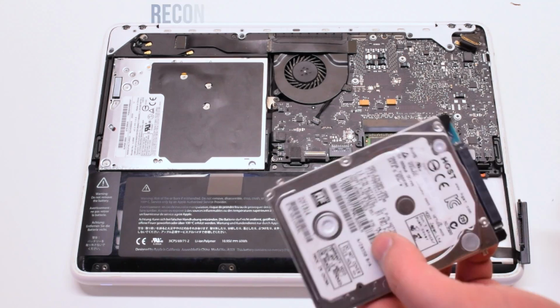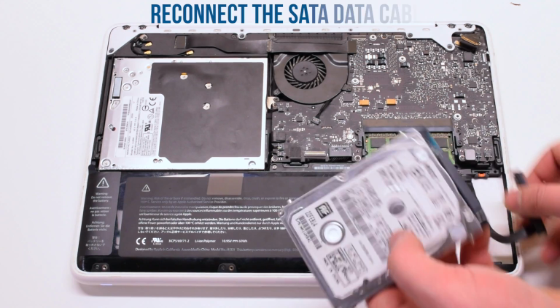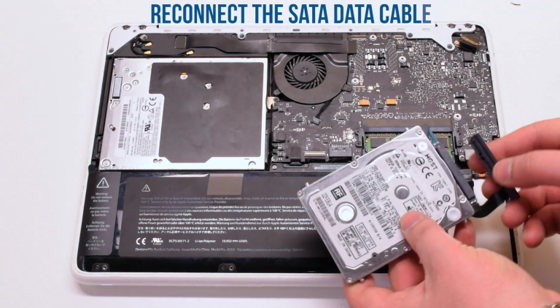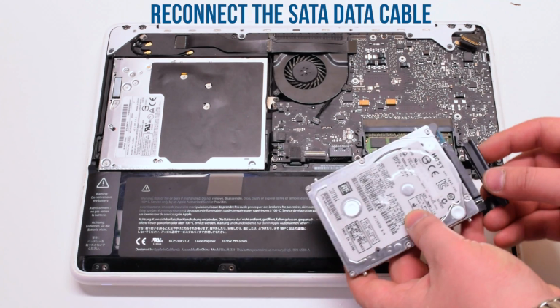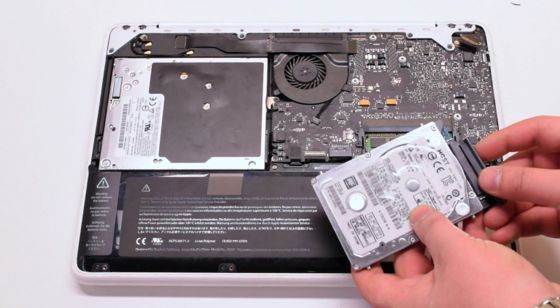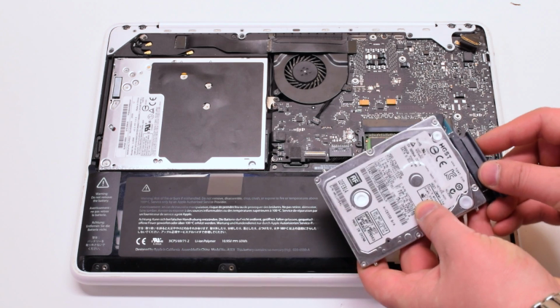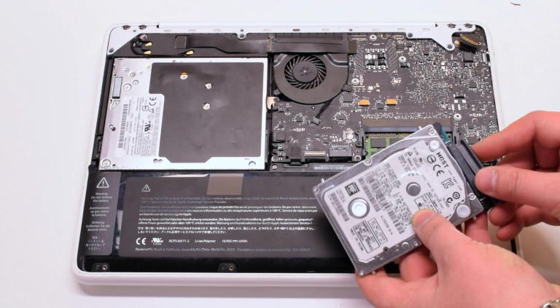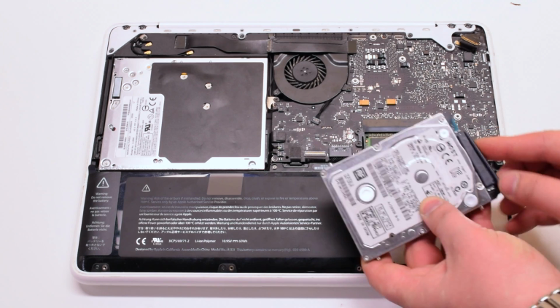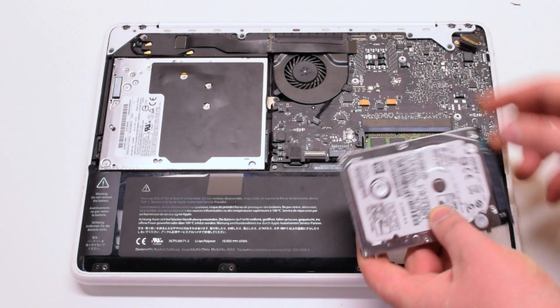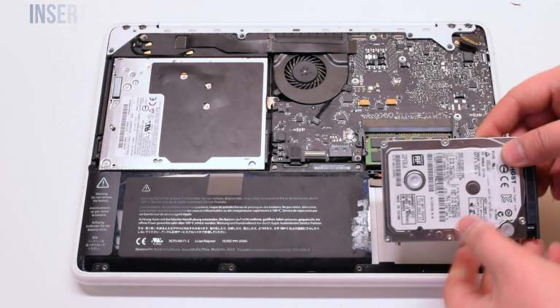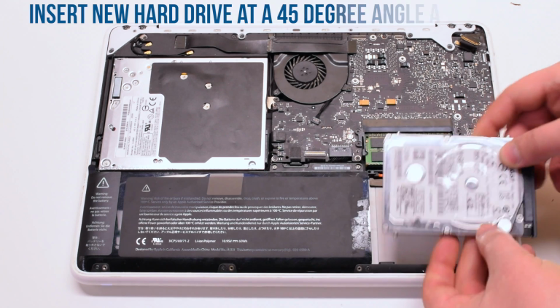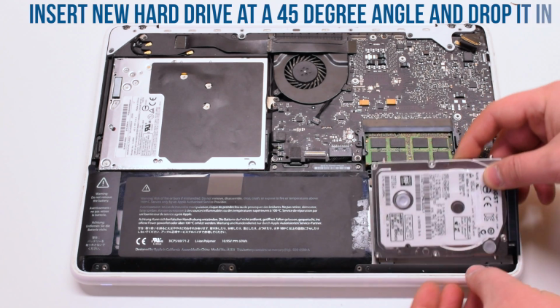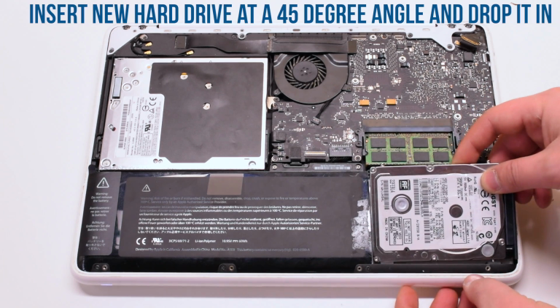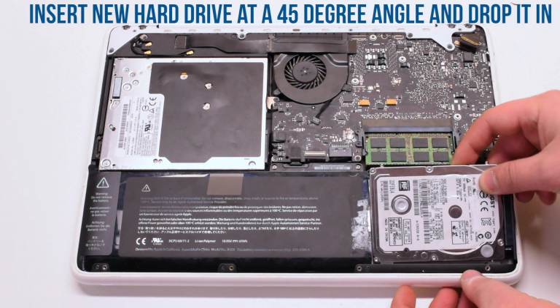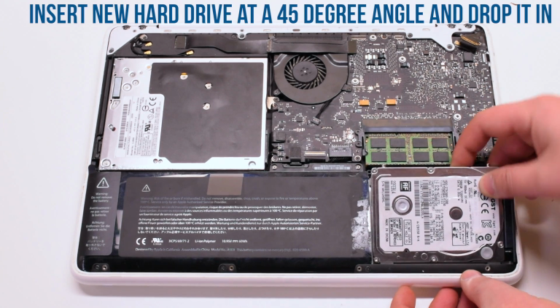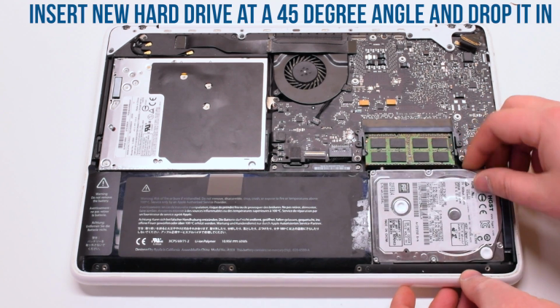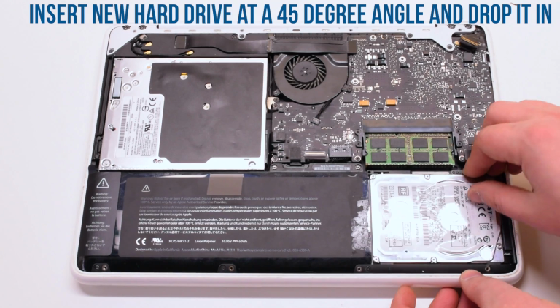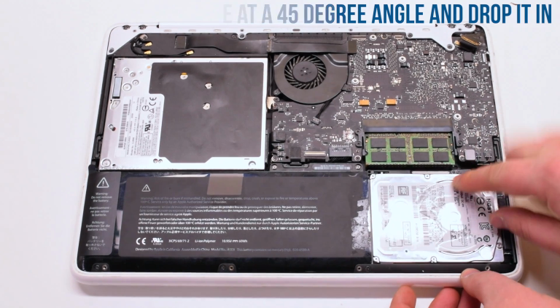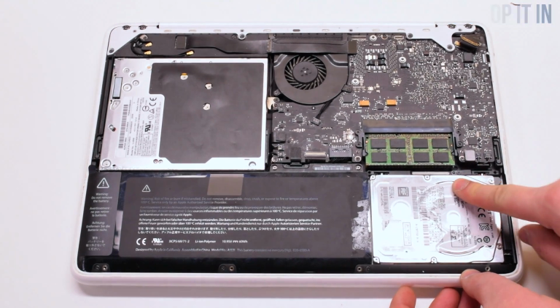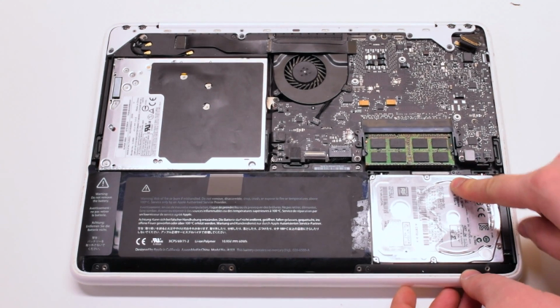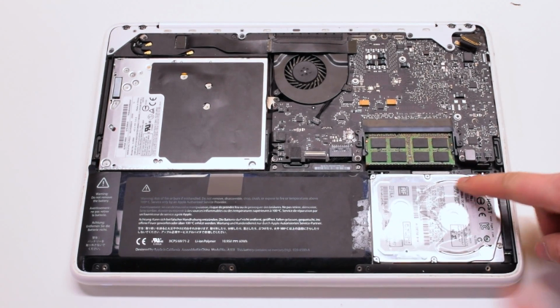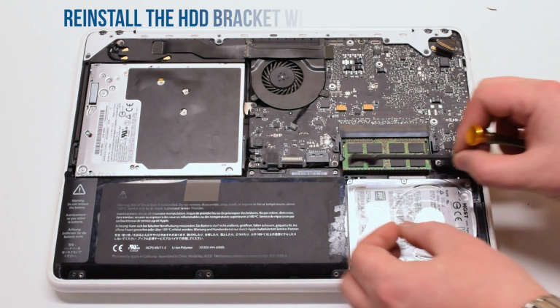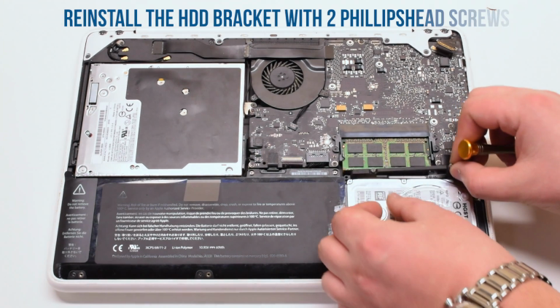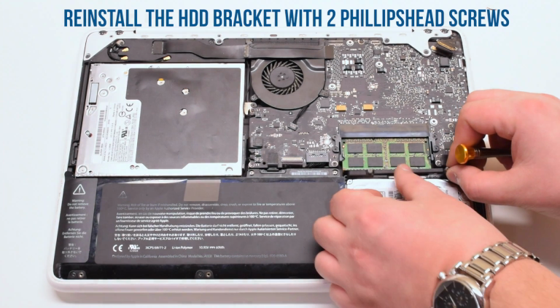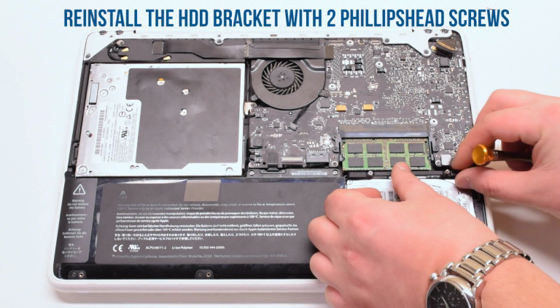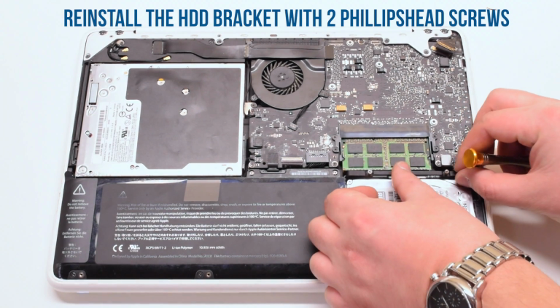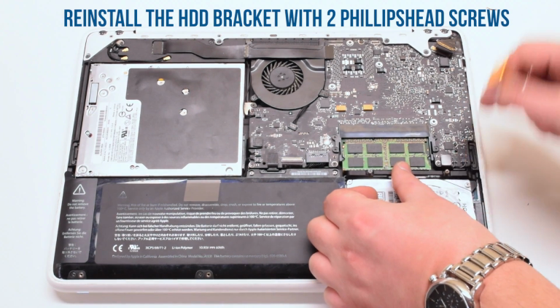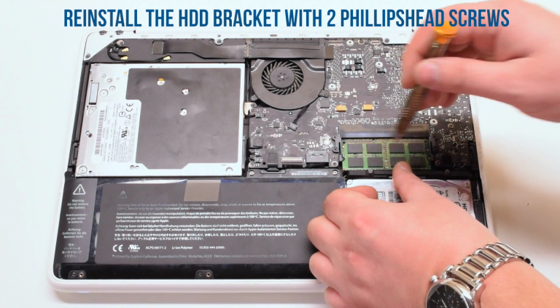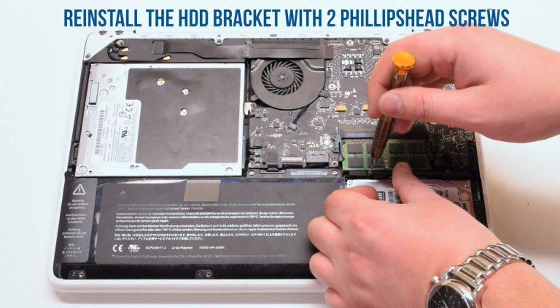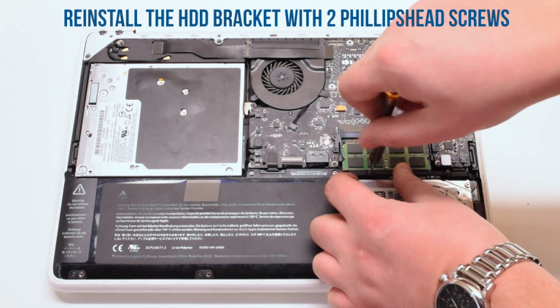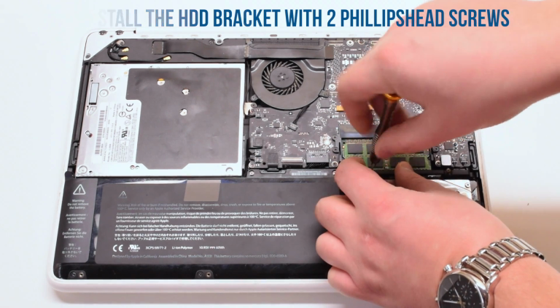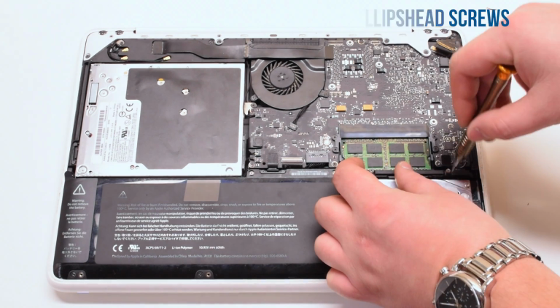Reconnect the hard drive SATA cable. Put the hard drive in at a 45-degree angle and drop it down into the slot. Reinstall the hard drive bracket with two Phillips head screws.